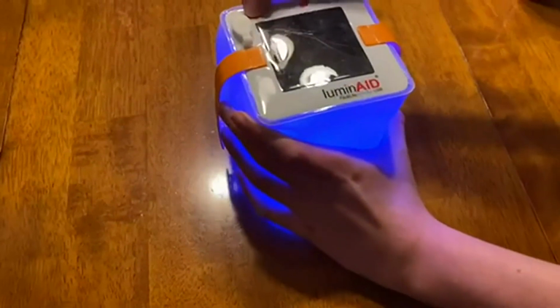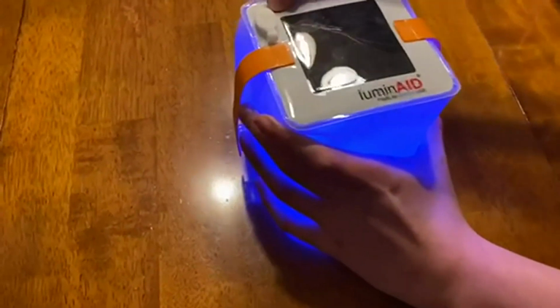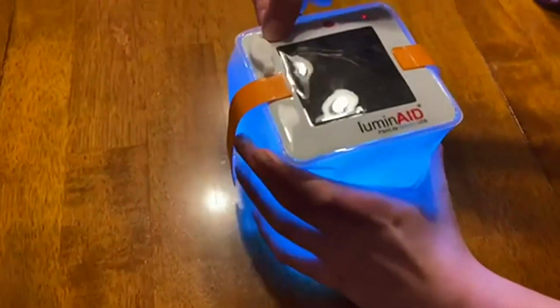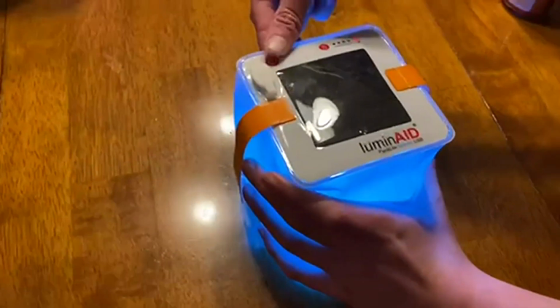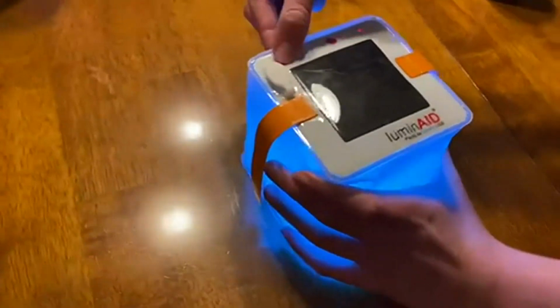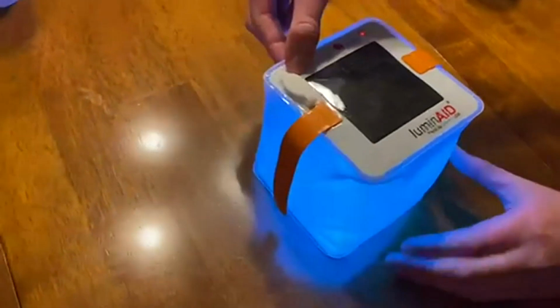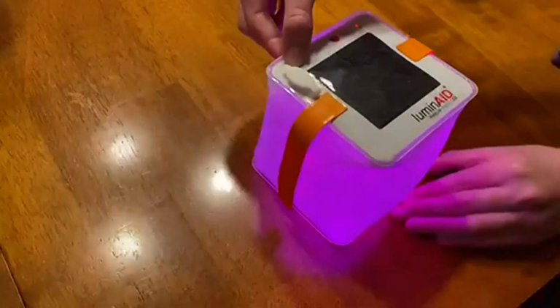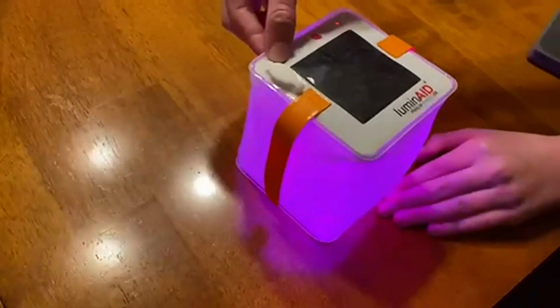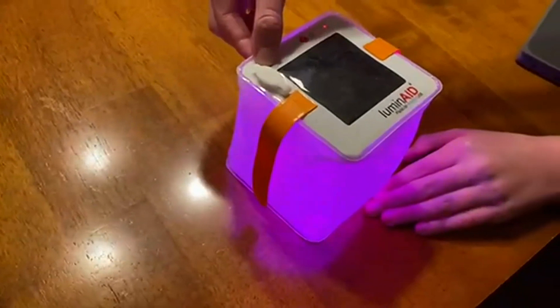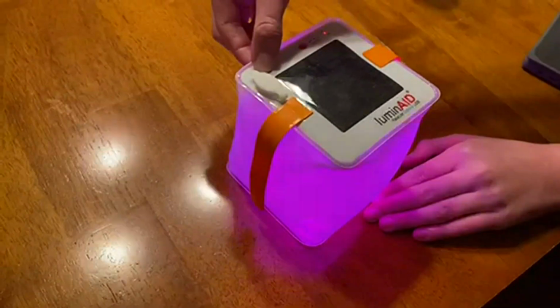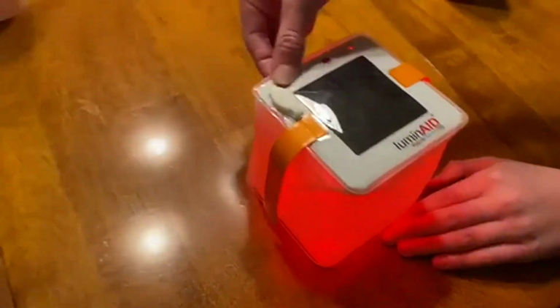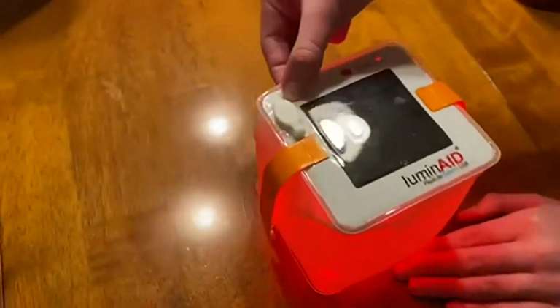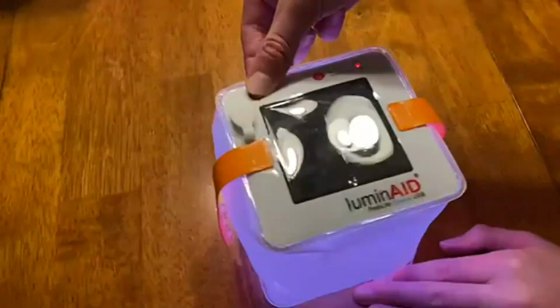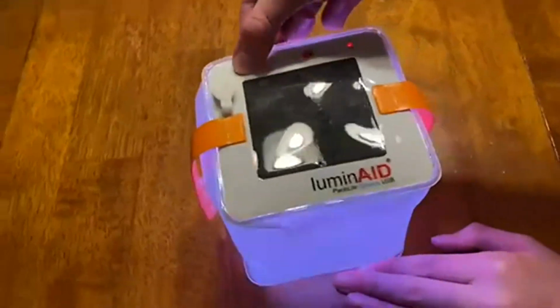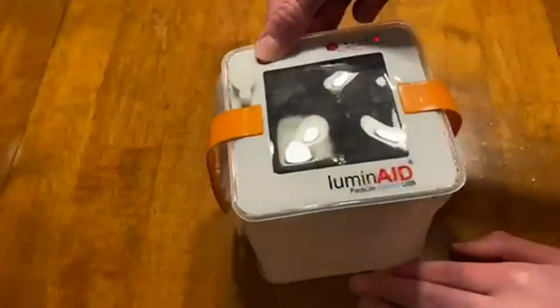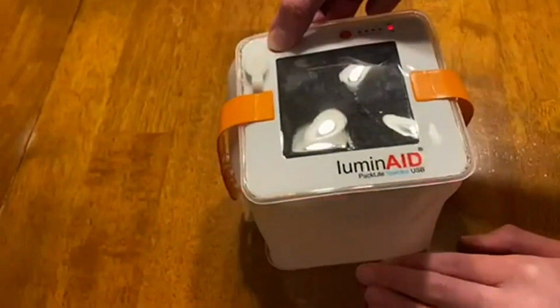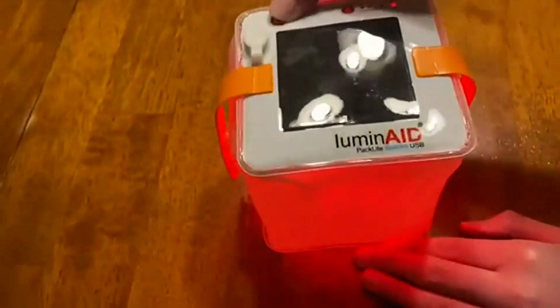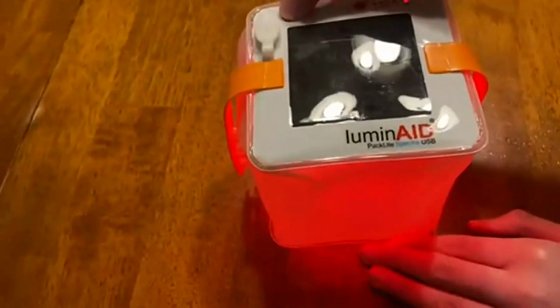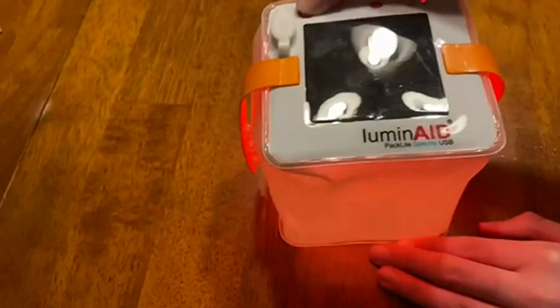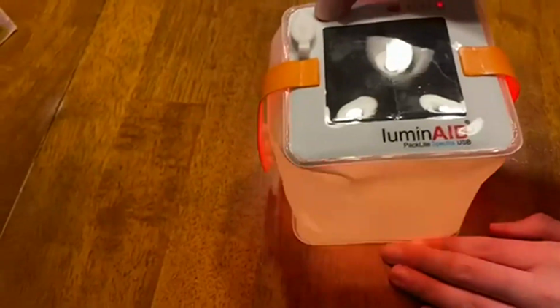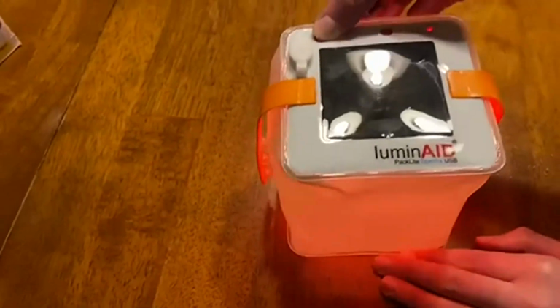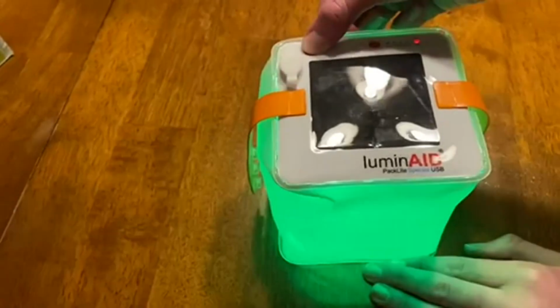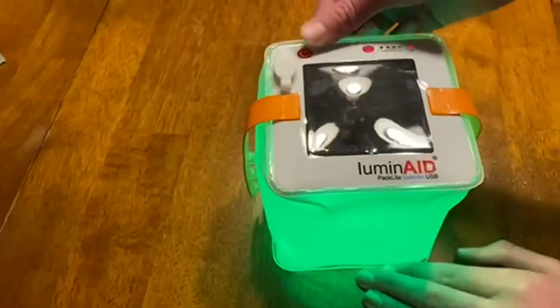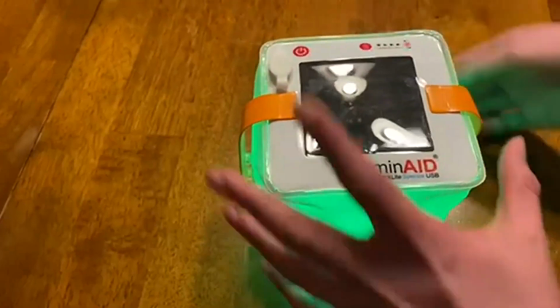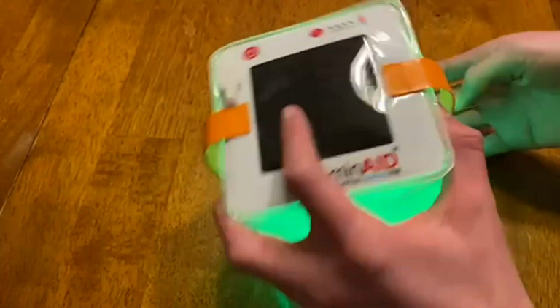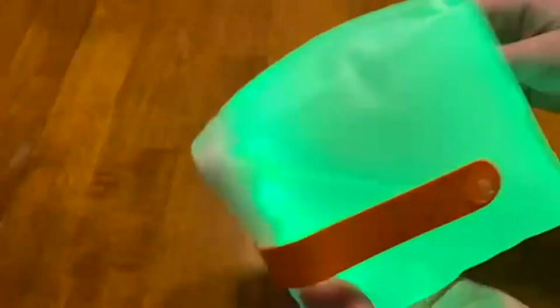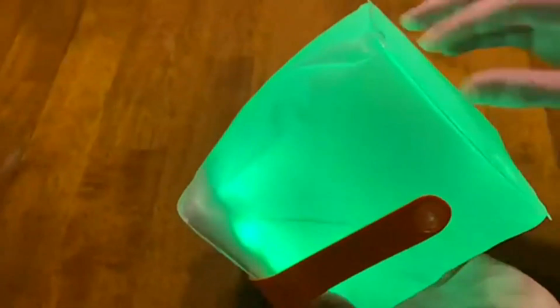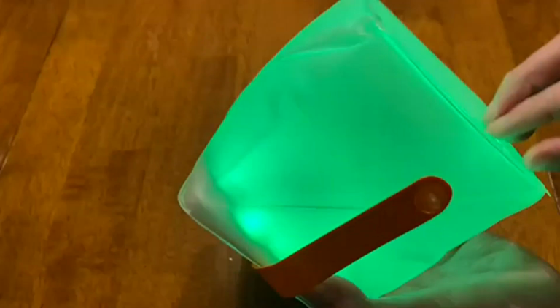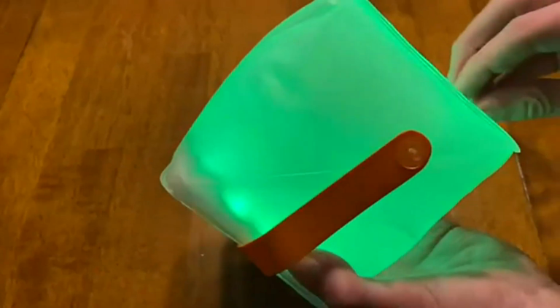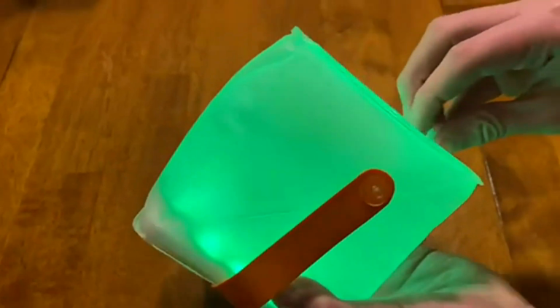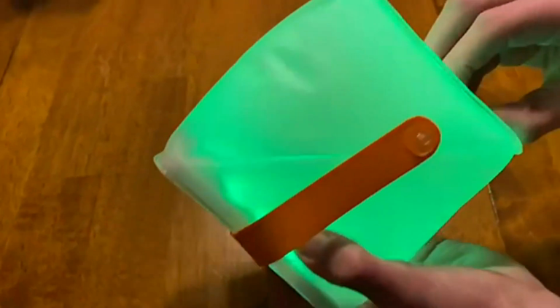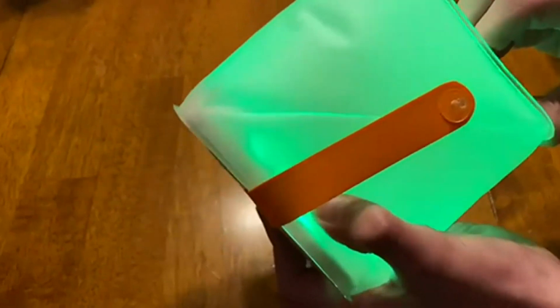Basically the way it works is it's got a solar panel on it and it lights up. You can blow it up so that it illuminates a much bigger space, and you can change the different color lights on it.